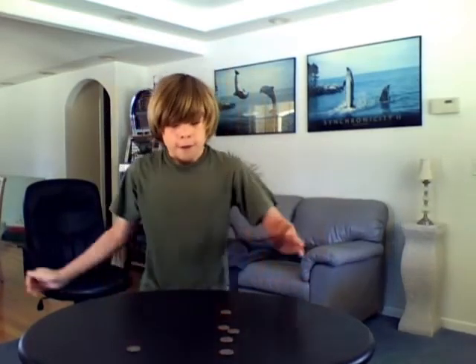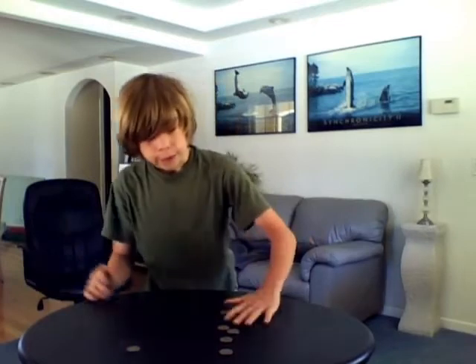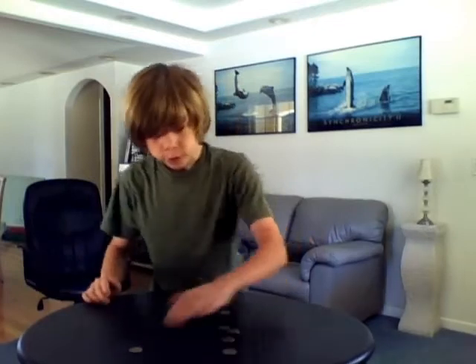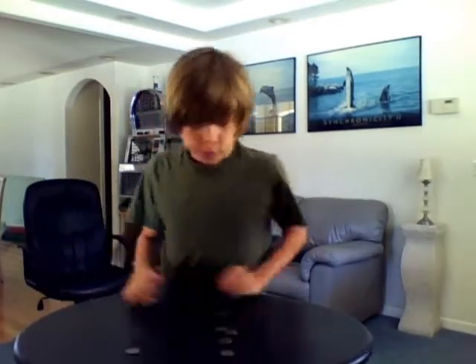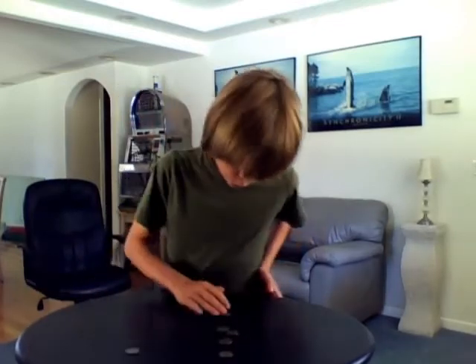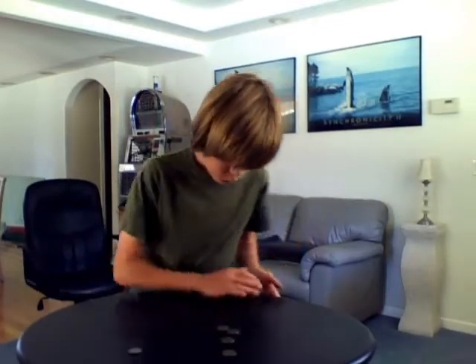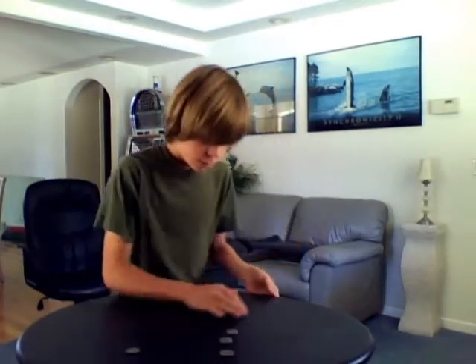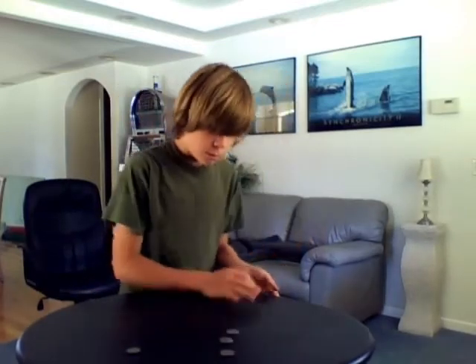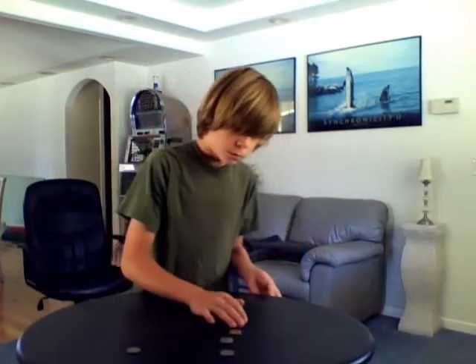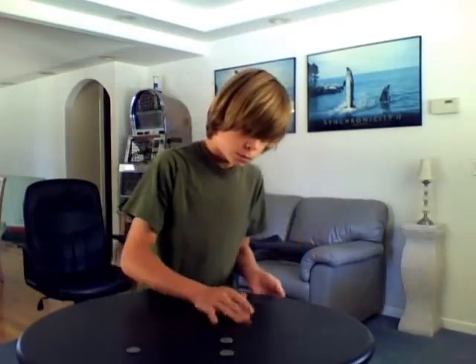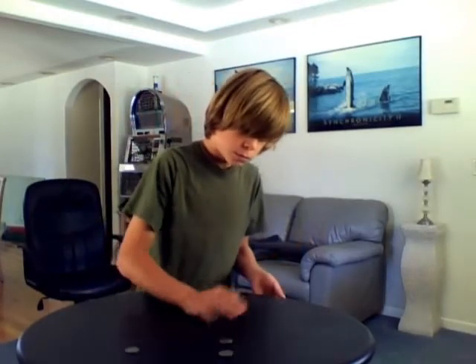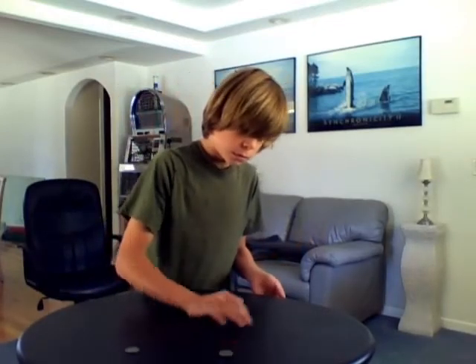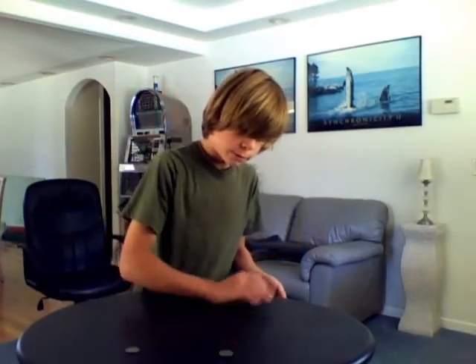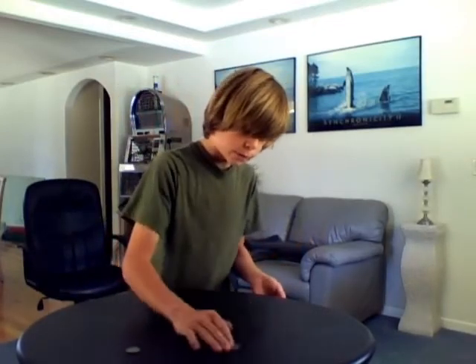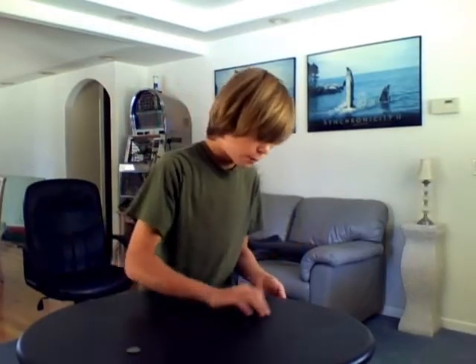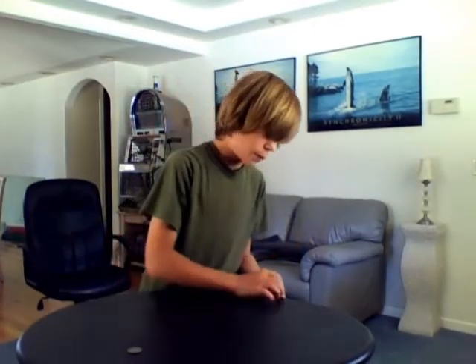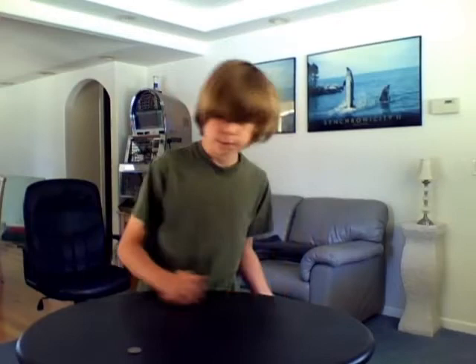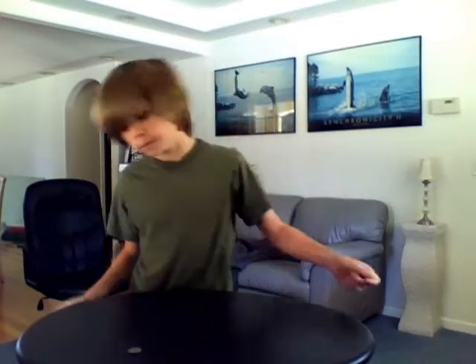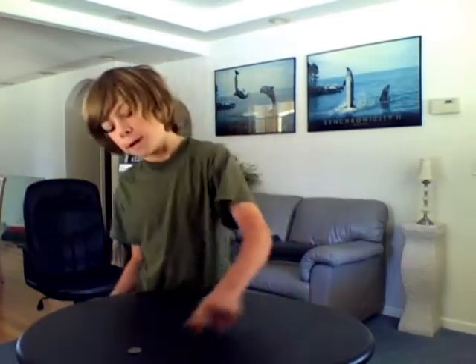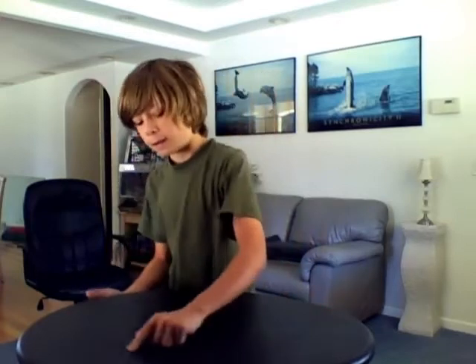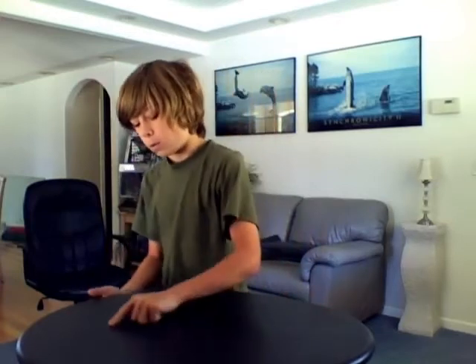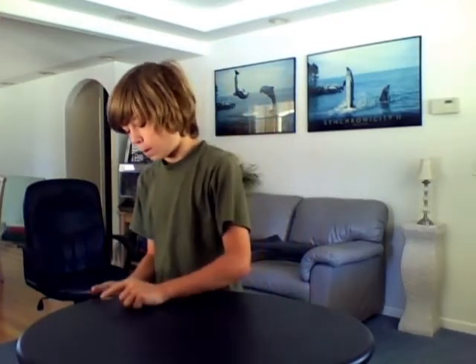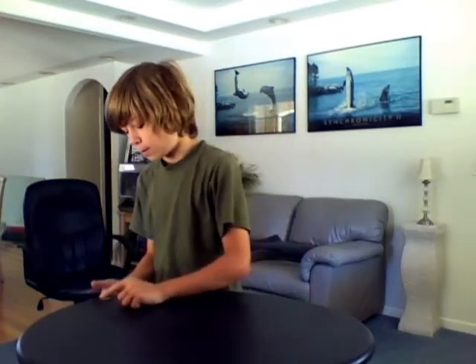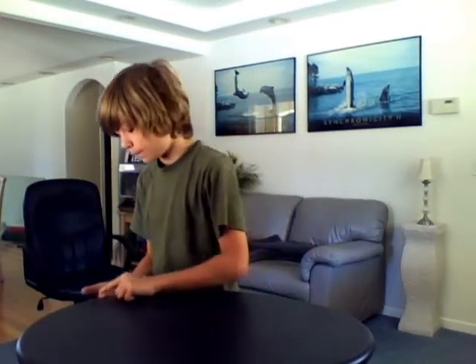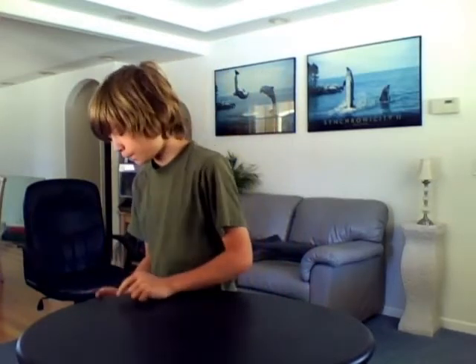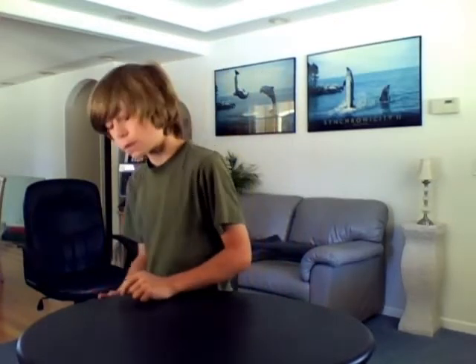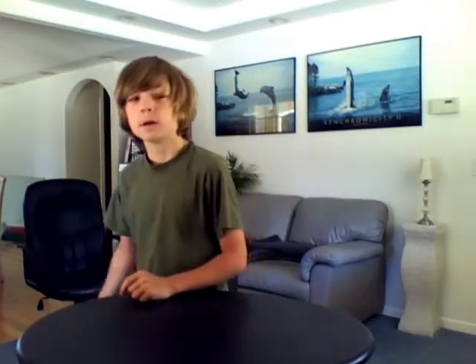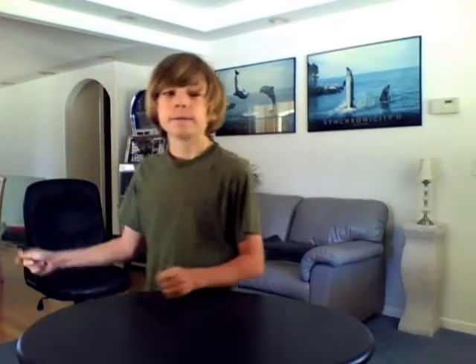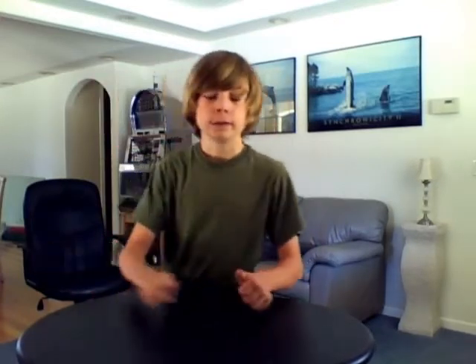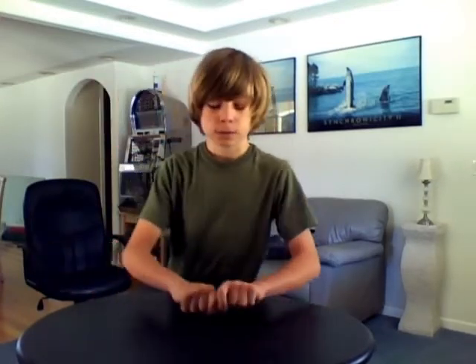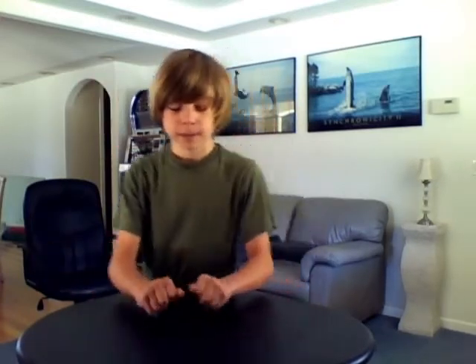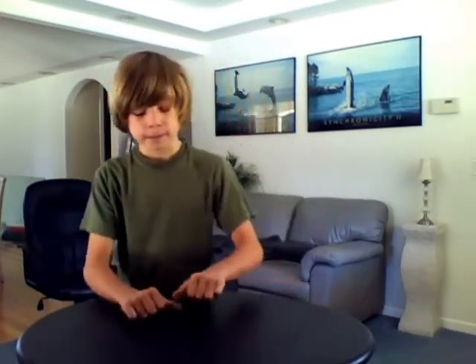Five quarters and one quarter. One, two, three, four, five — then one. Now just put one again.